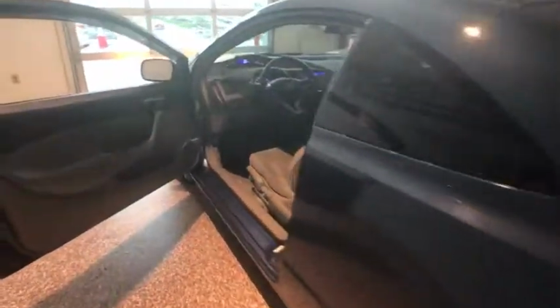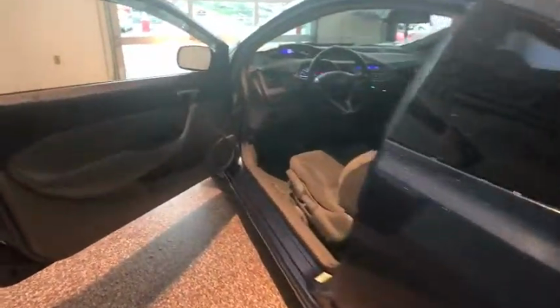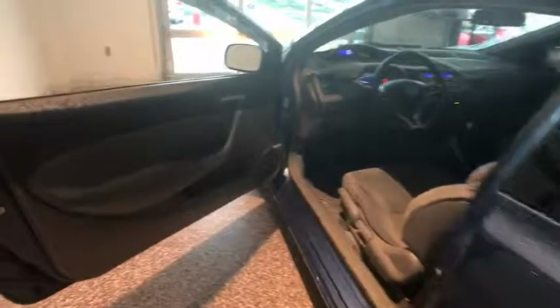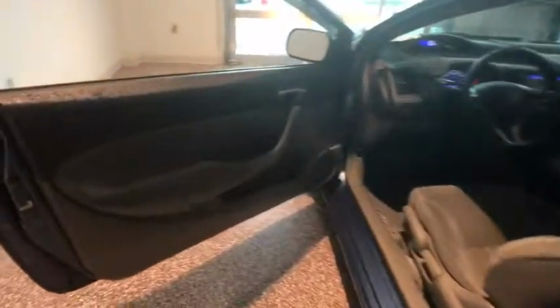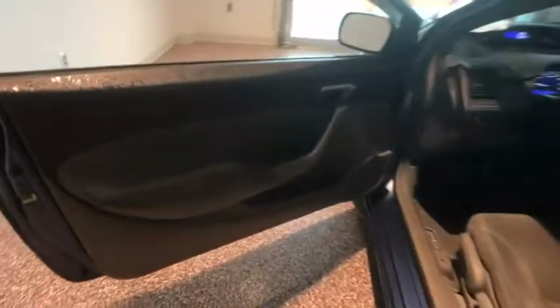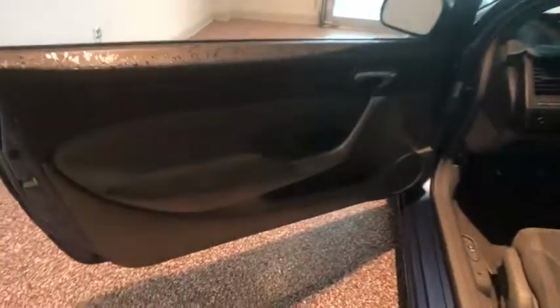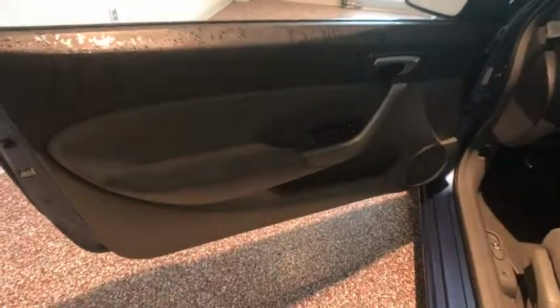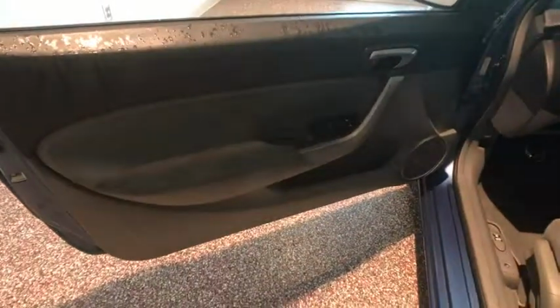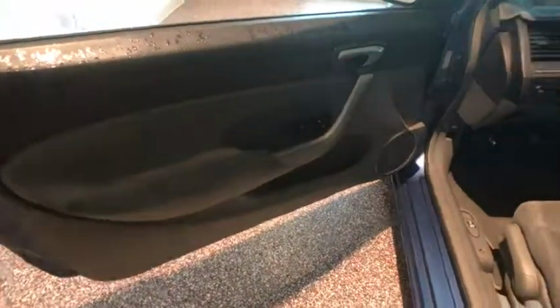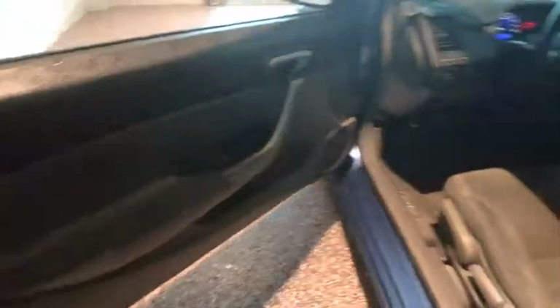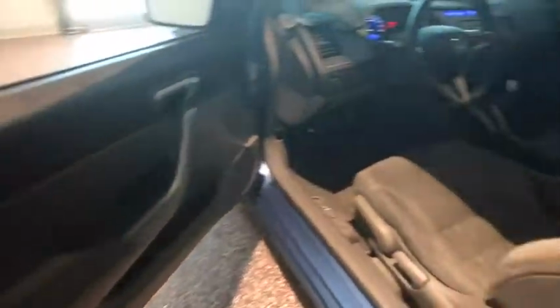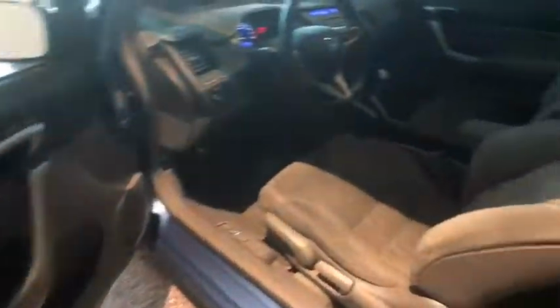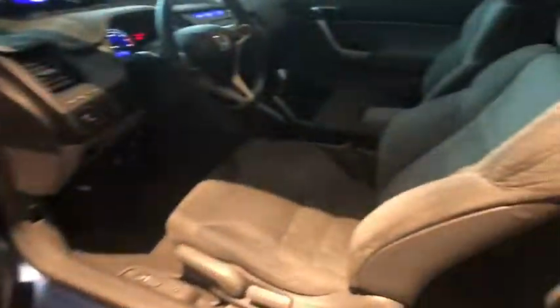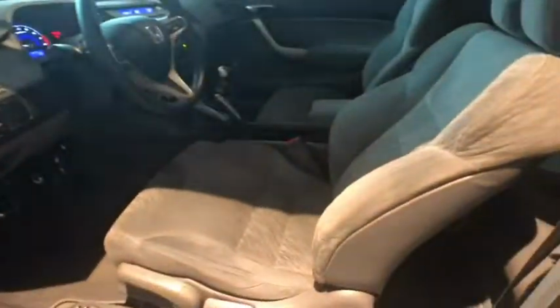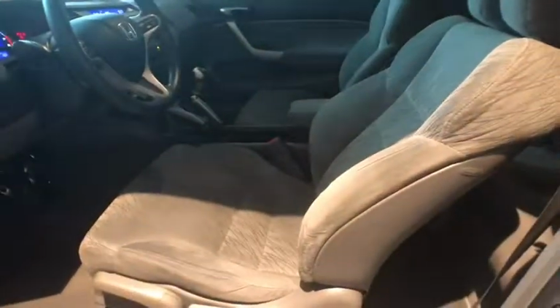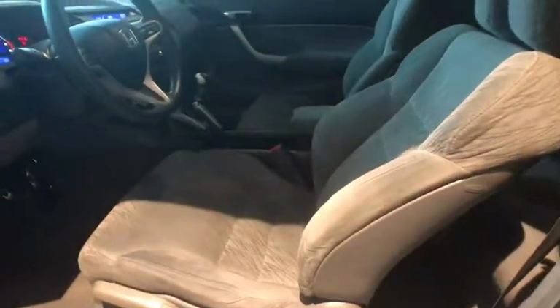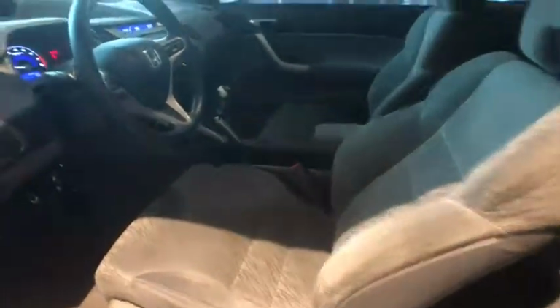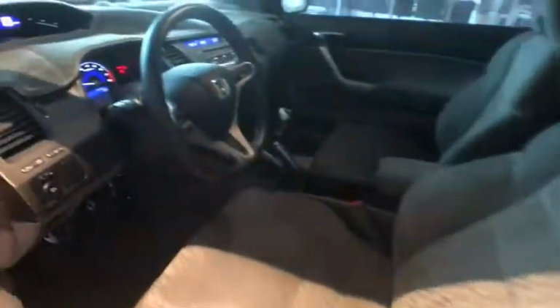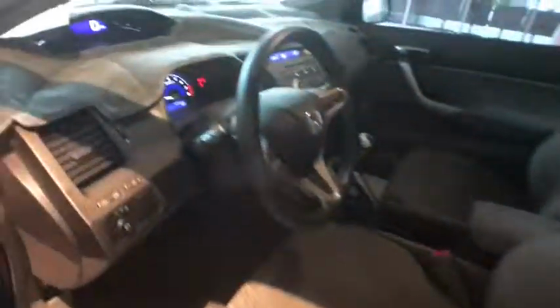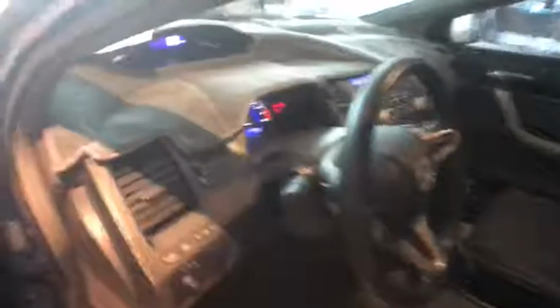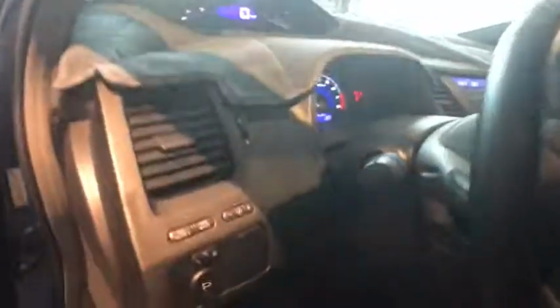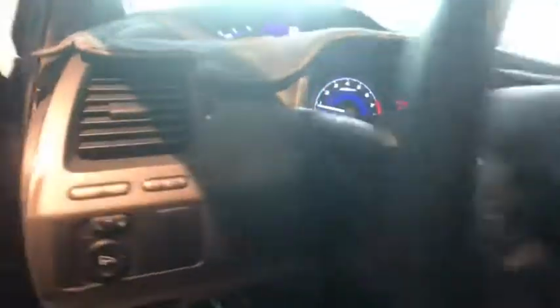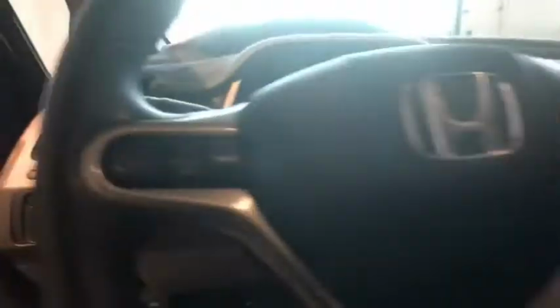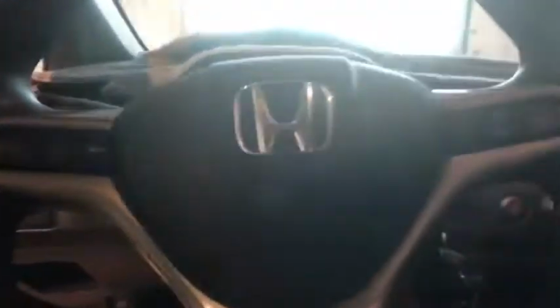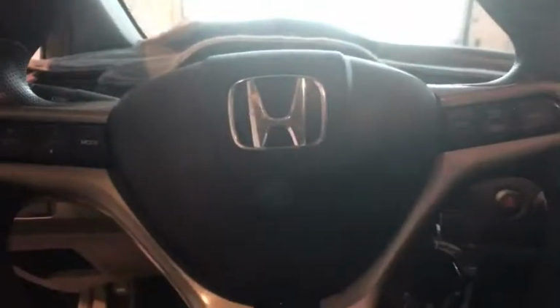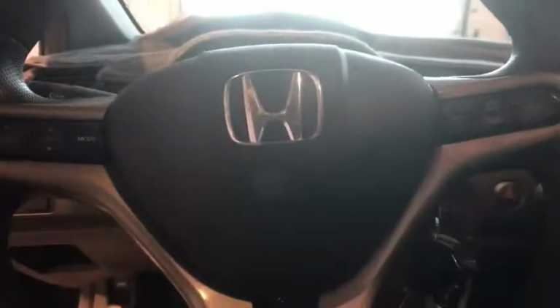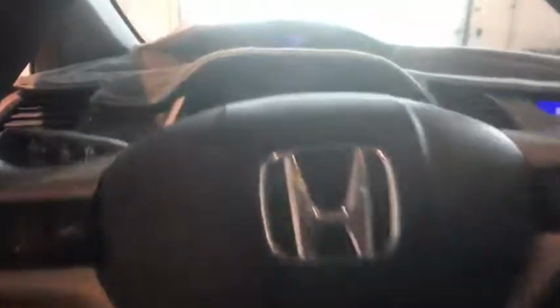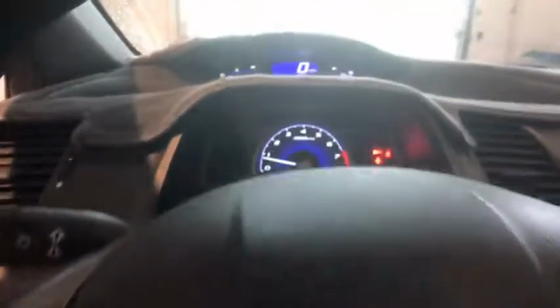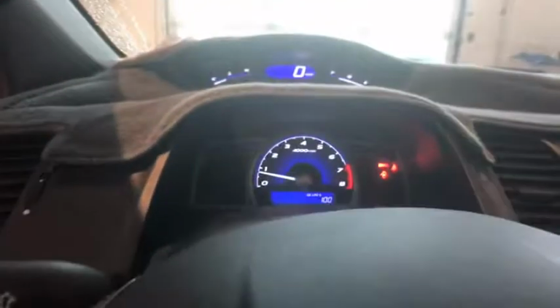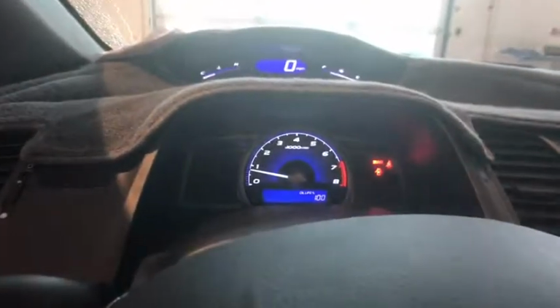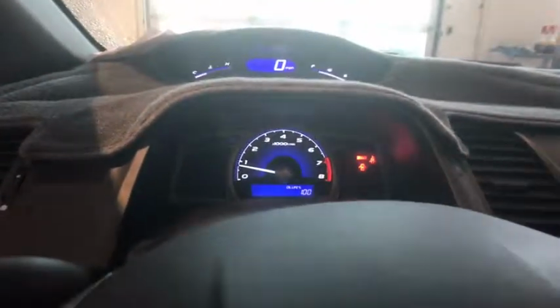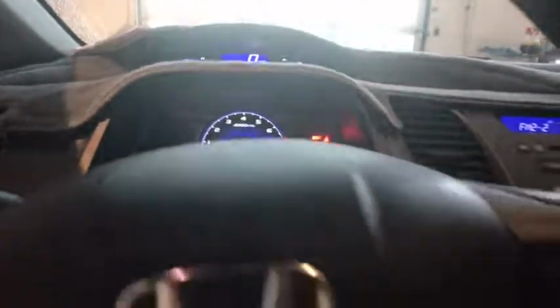CD player, remote keyless entry, power moonroof, panic alarm, tachometer, front reading lamps, driver vanity mirror, tilt steering wheel.